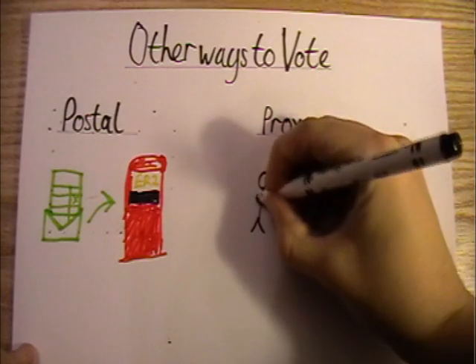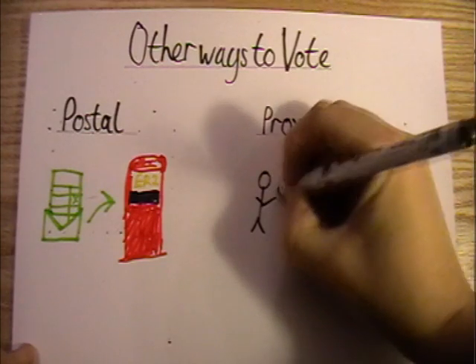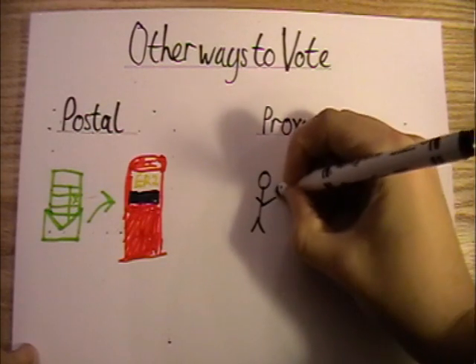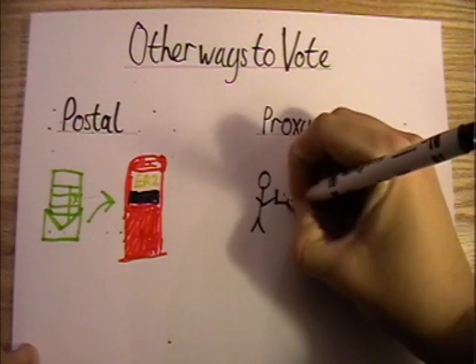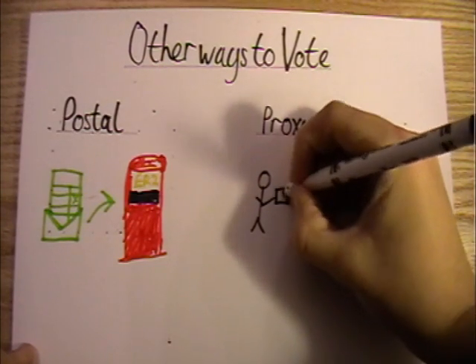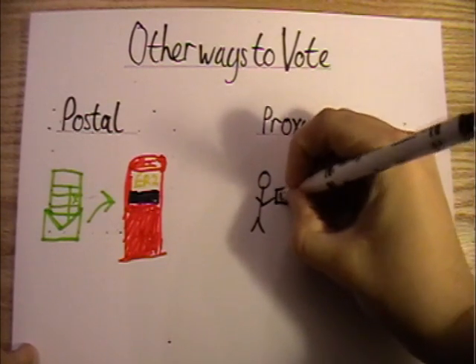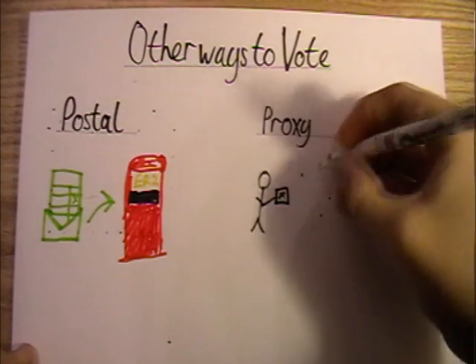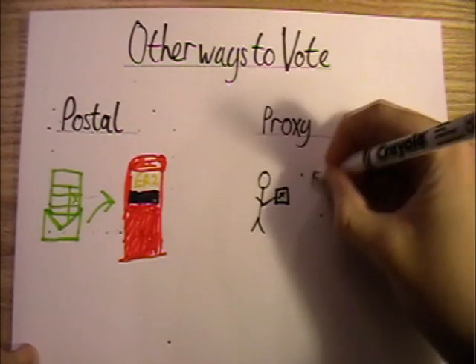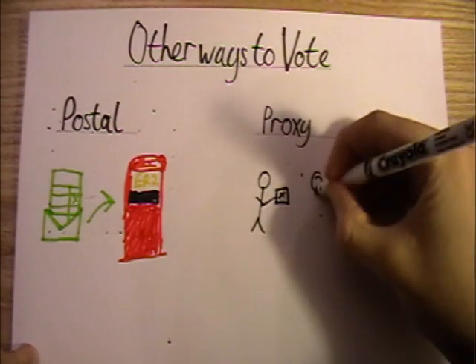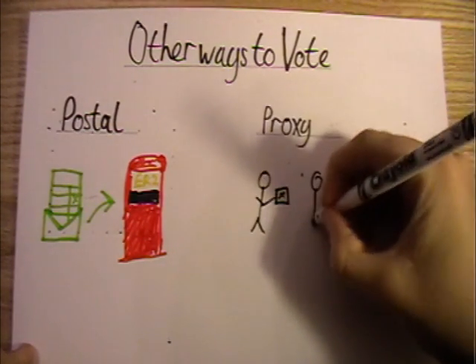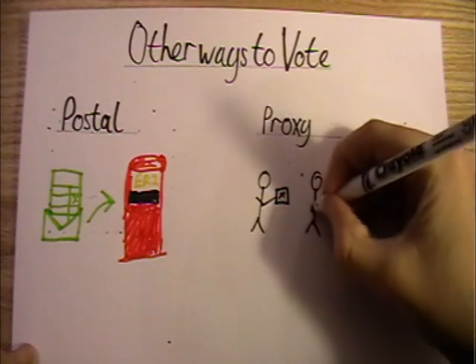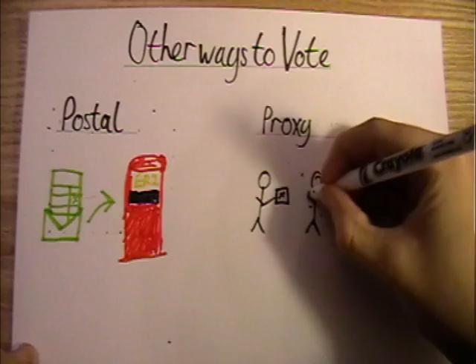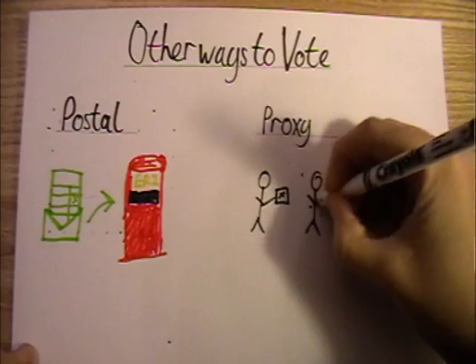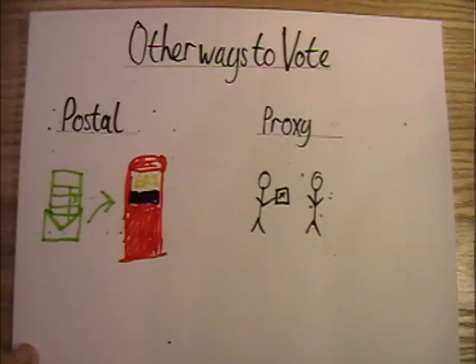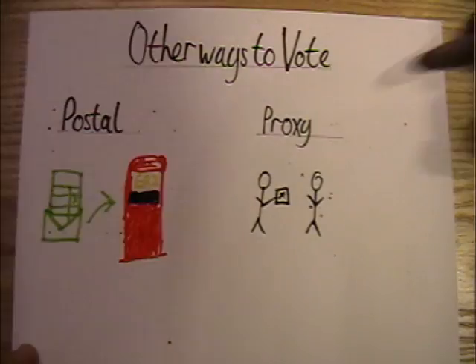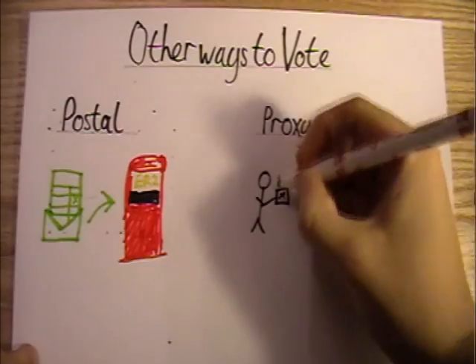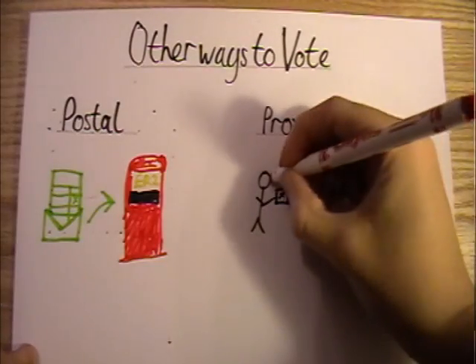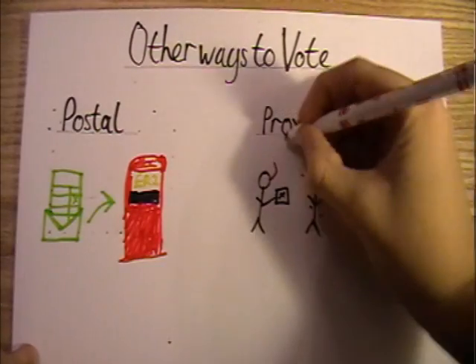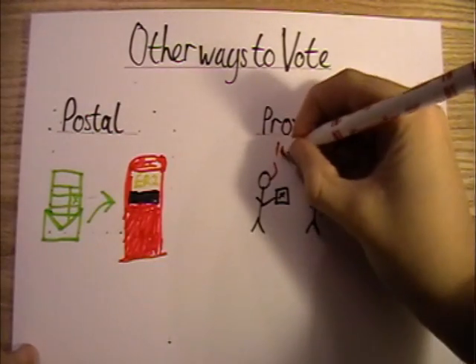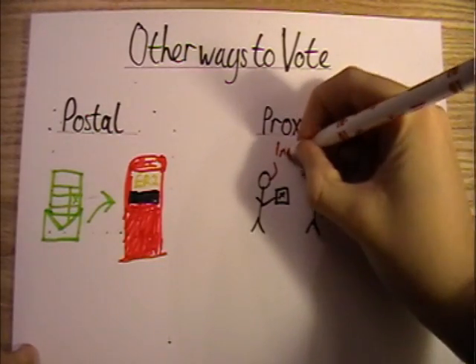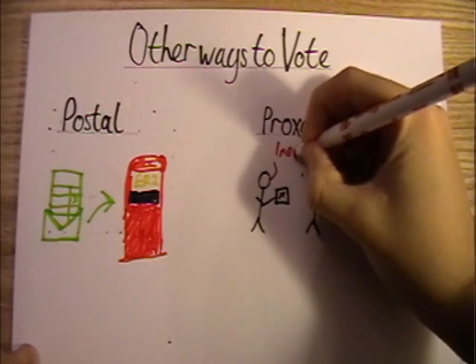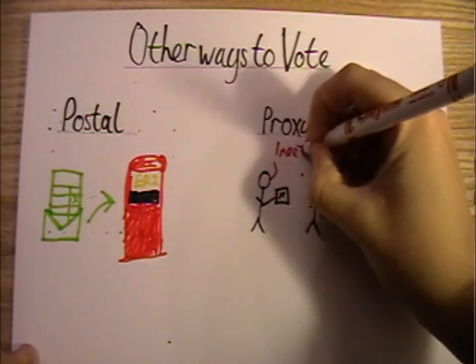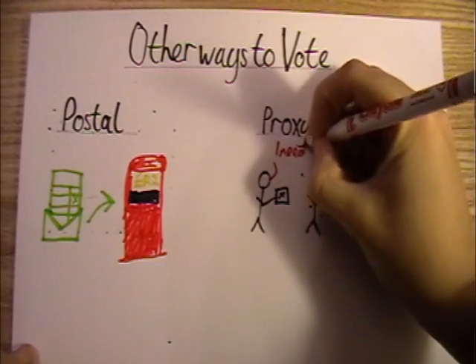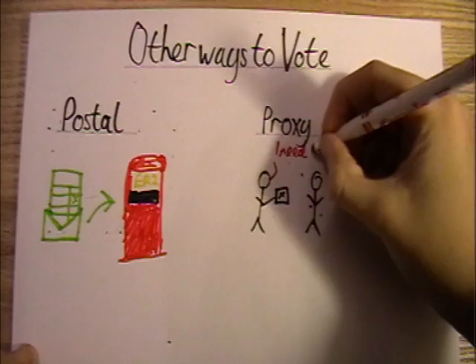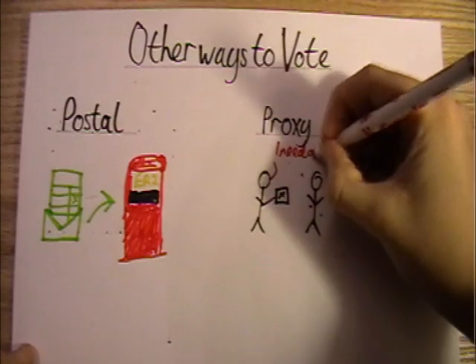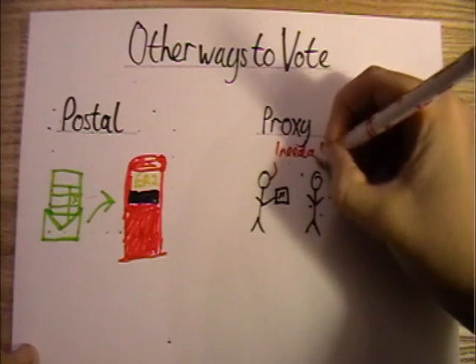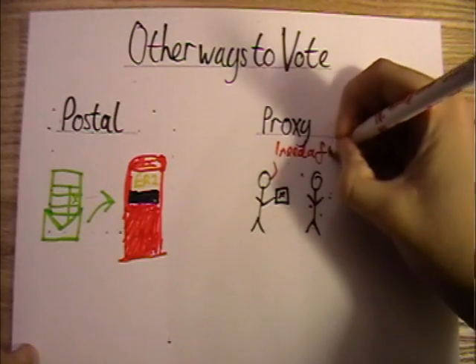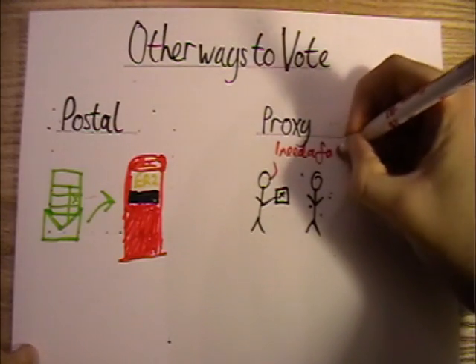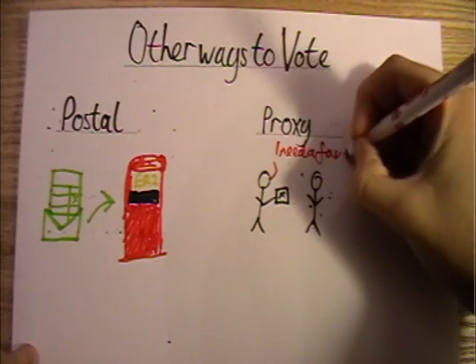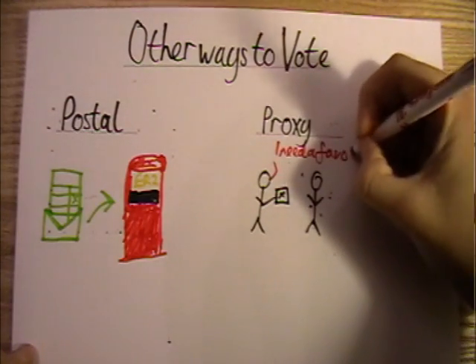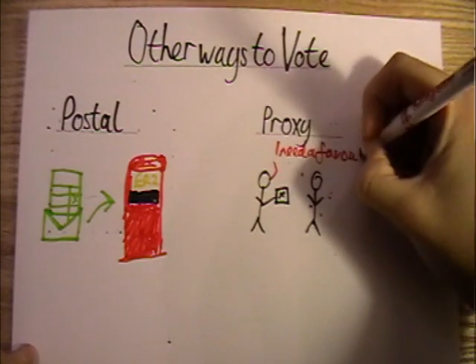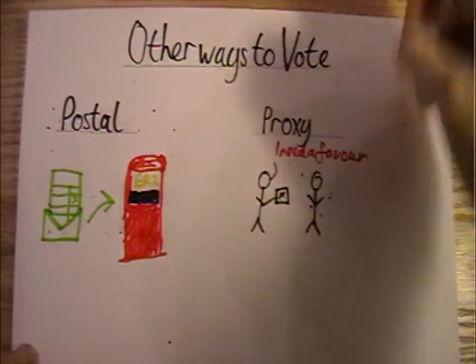Proxy voting is nominating someone you trust to vote on your behalf. You do have to have a specific reason to have a proxy vote, but these range from things like disabilities to being in the armed forces and thus deployed overseas. You can find more about that at the link provided.